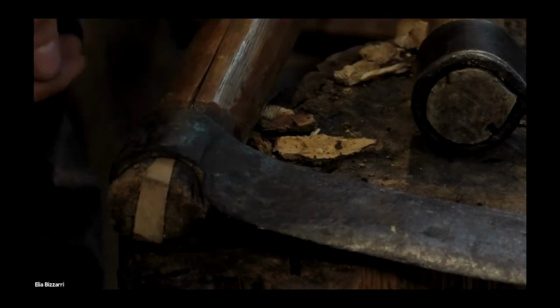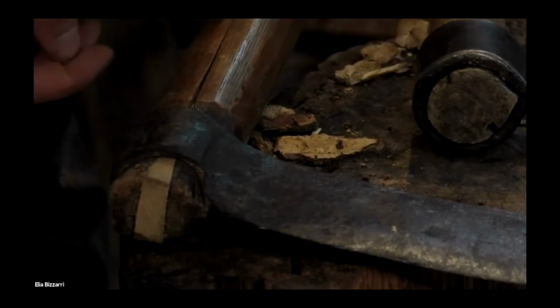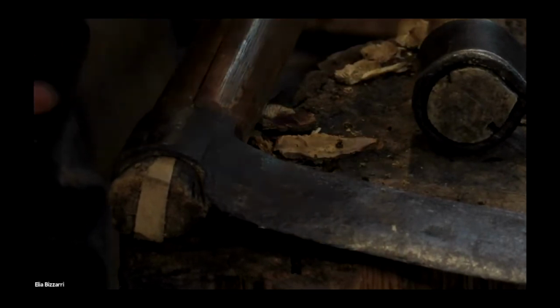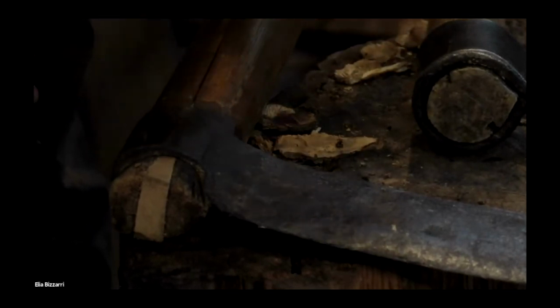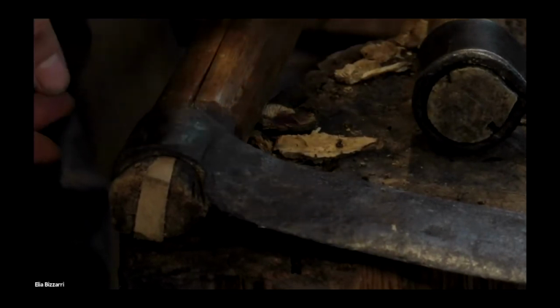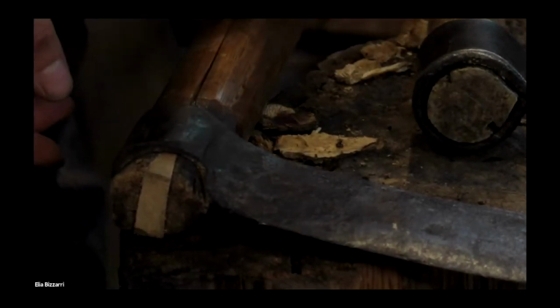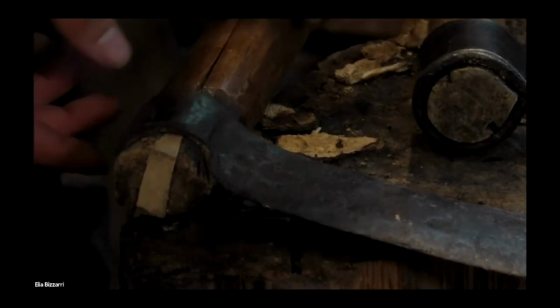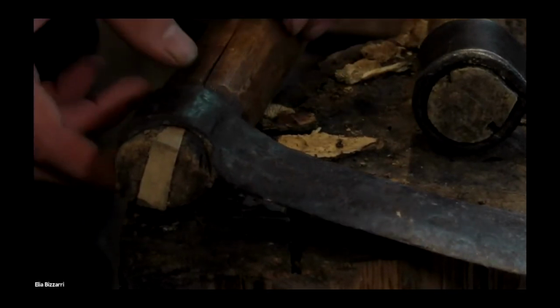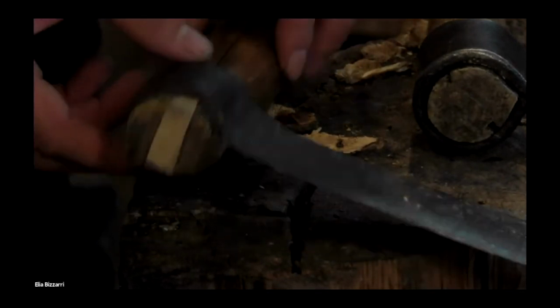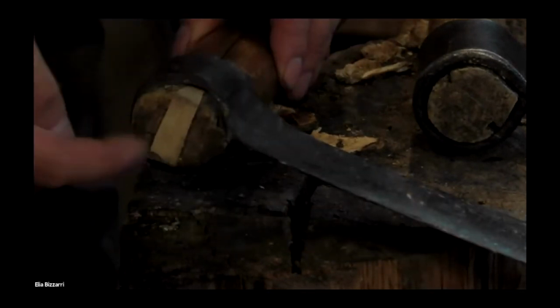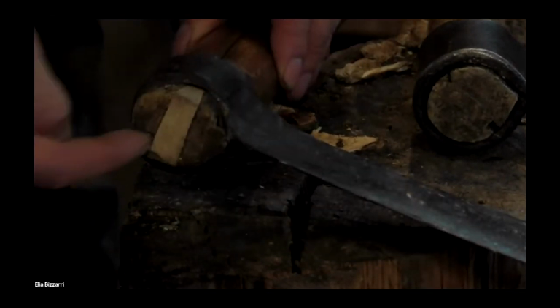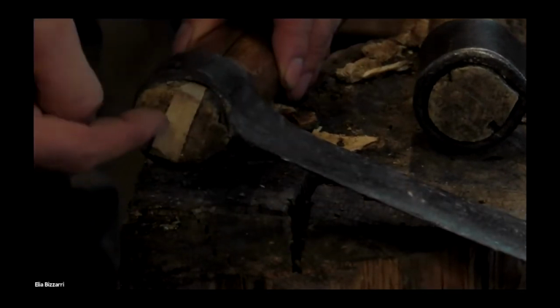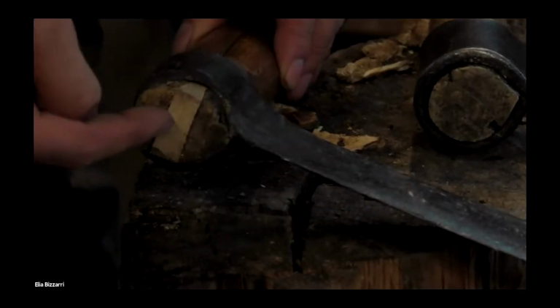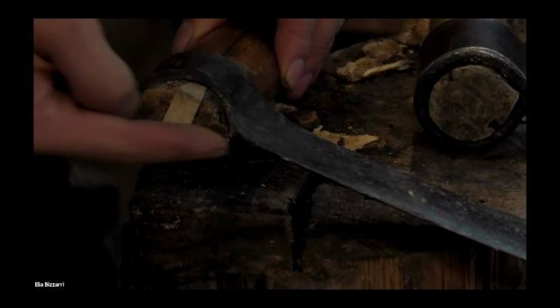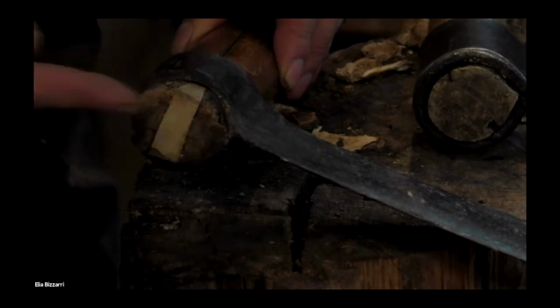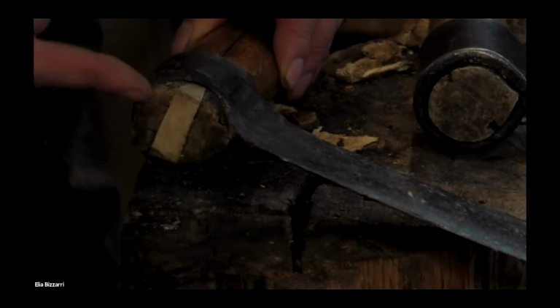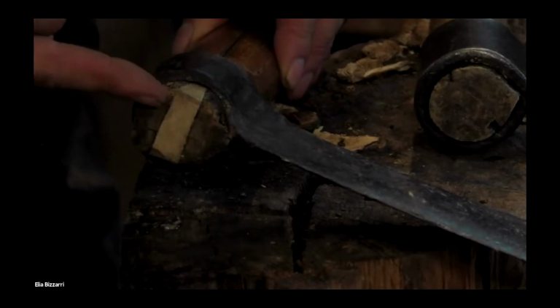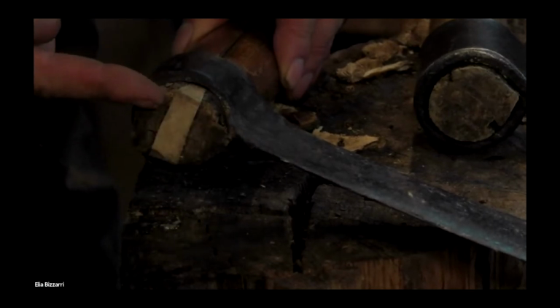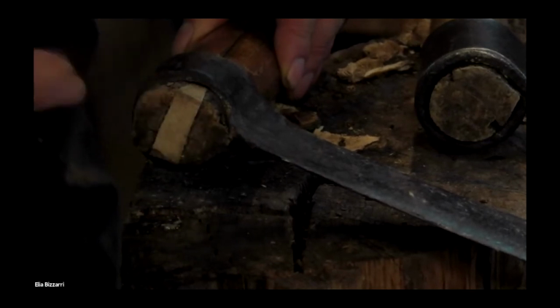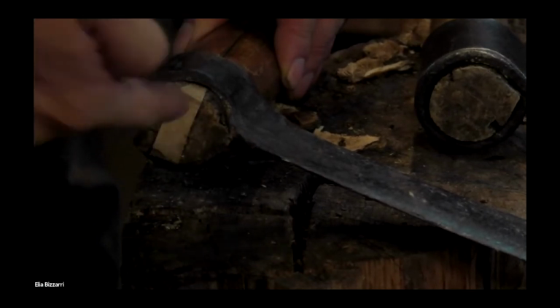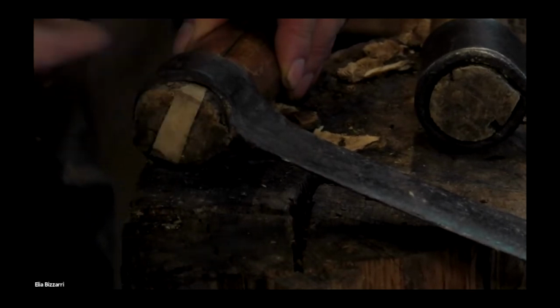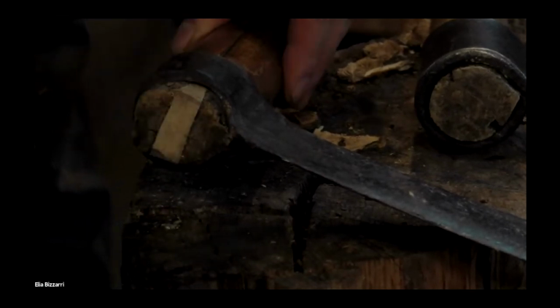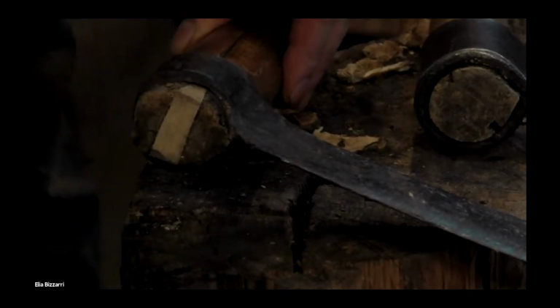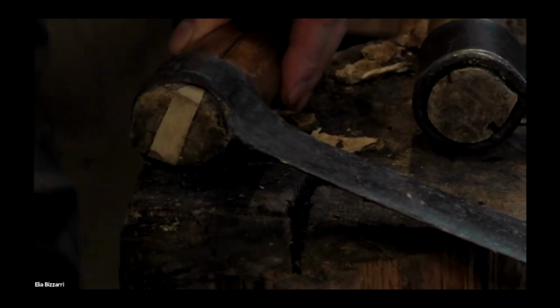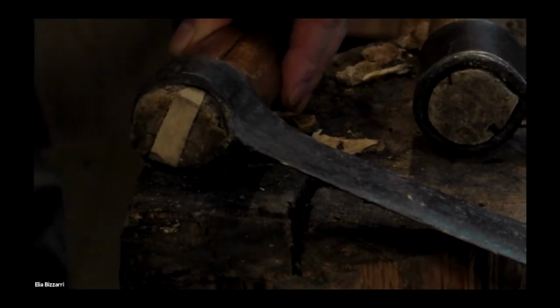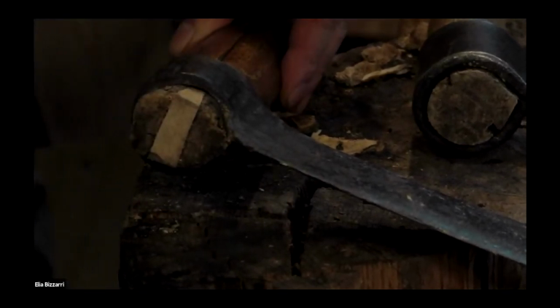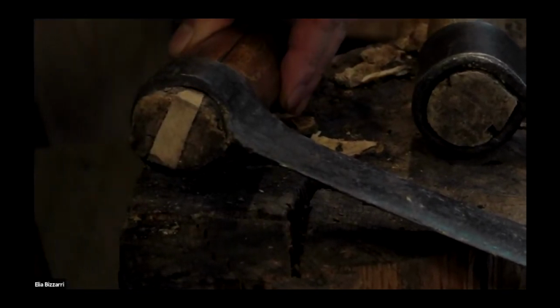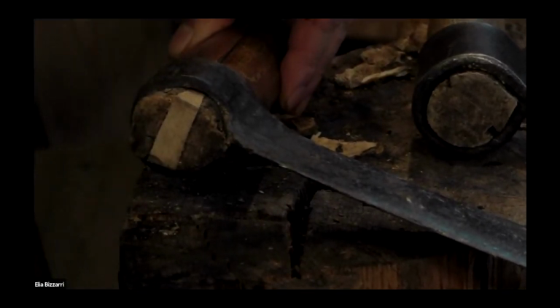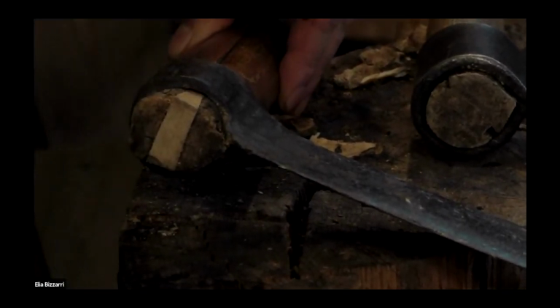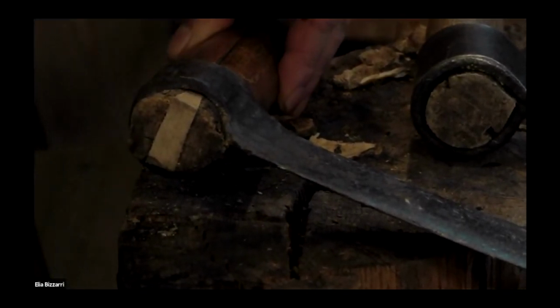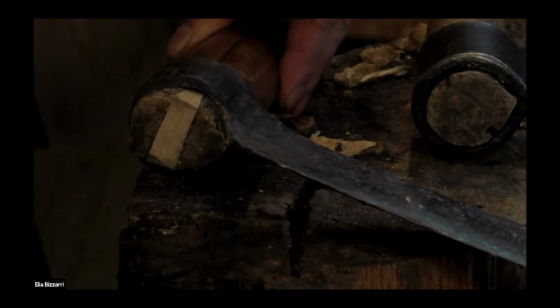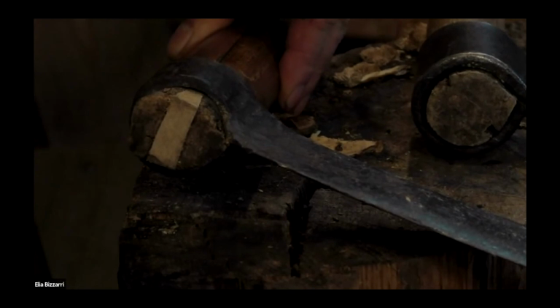It'll get loose eventually, and you take a chisel and make another split this way, and drive another wedge in. You keep going until you end up with more wedges than you do fro handle.